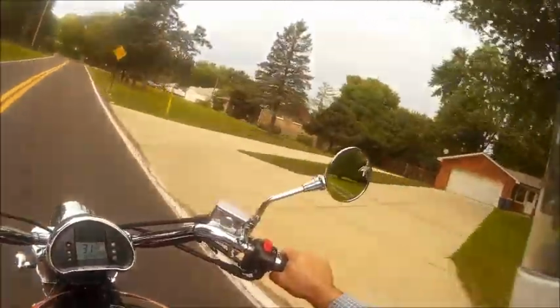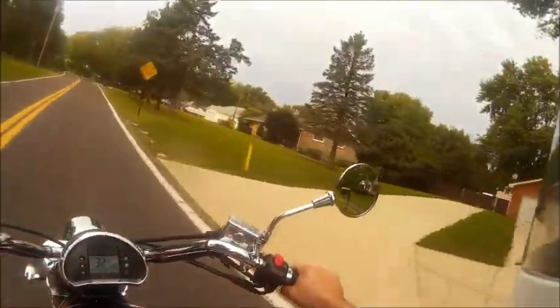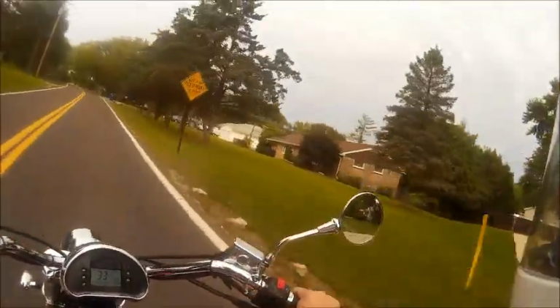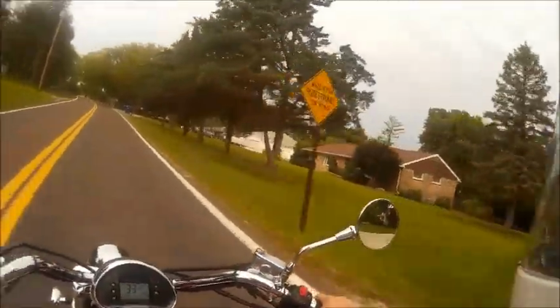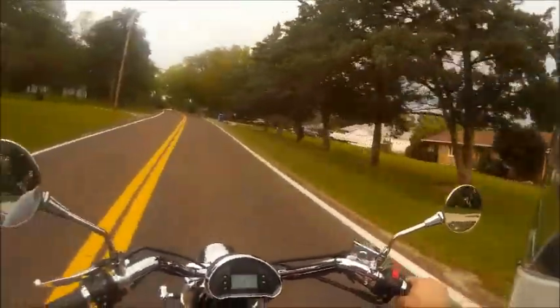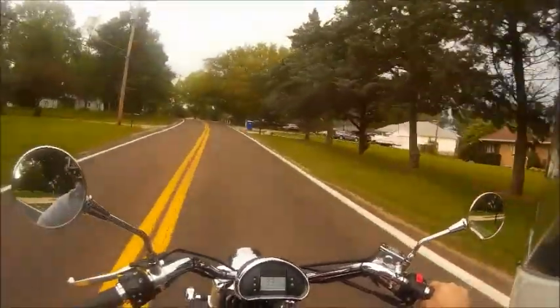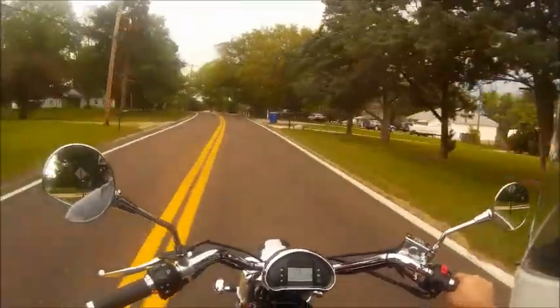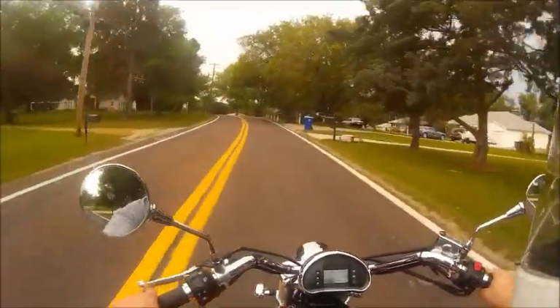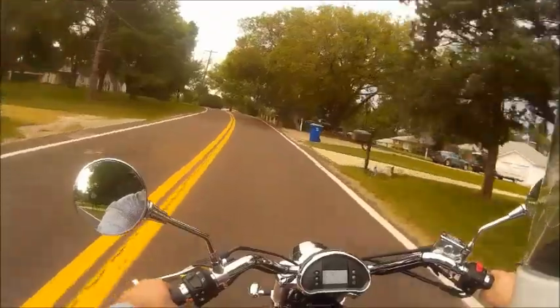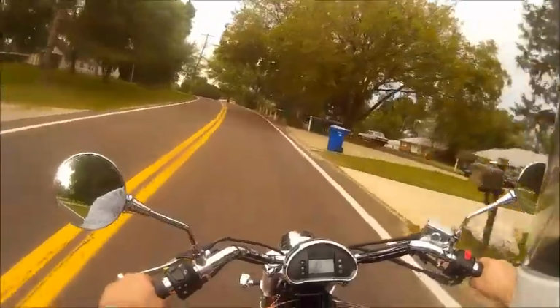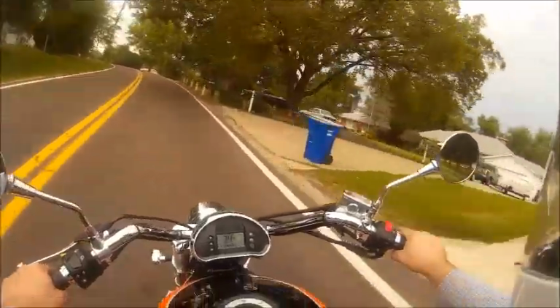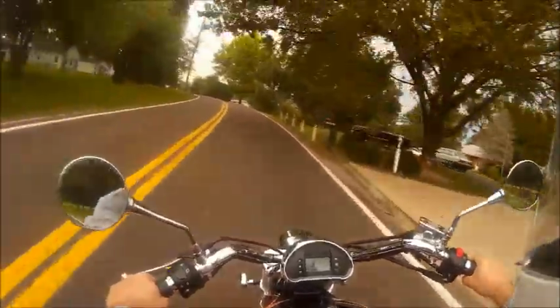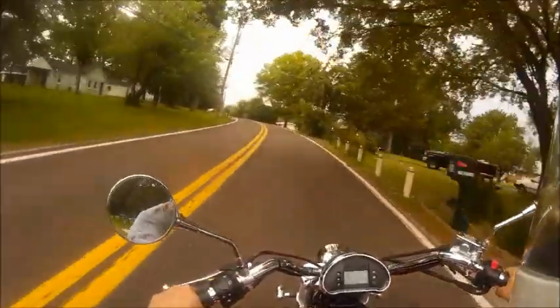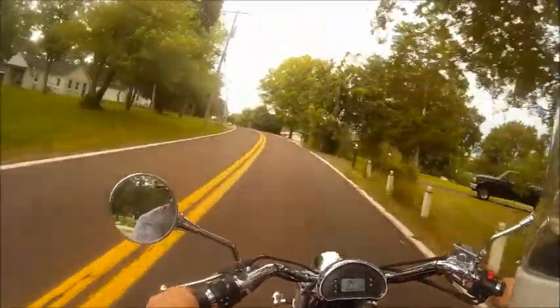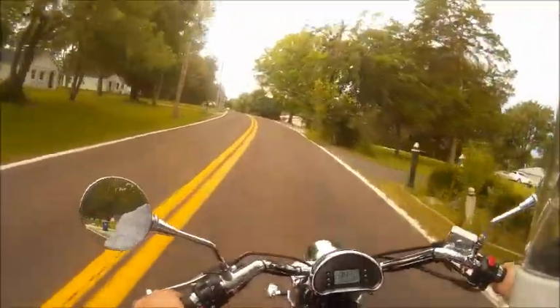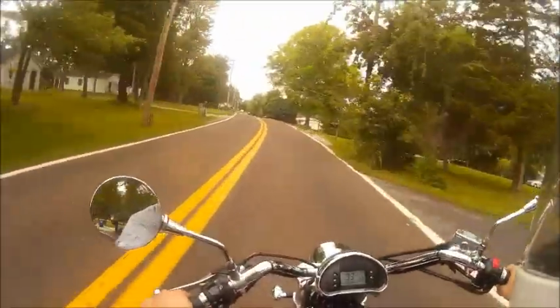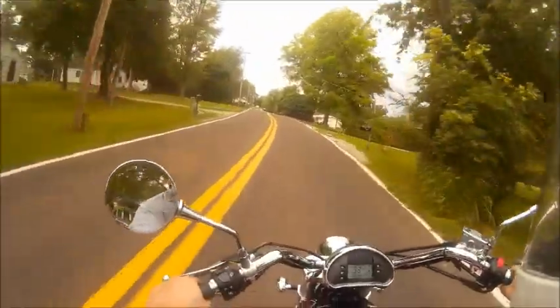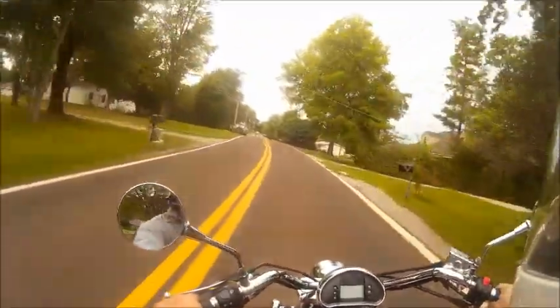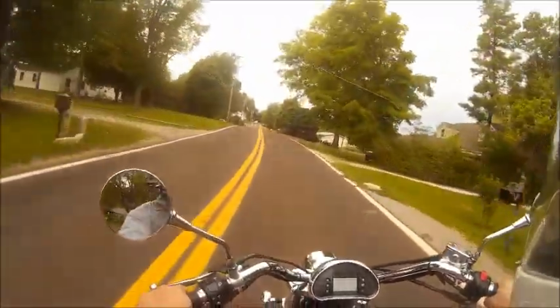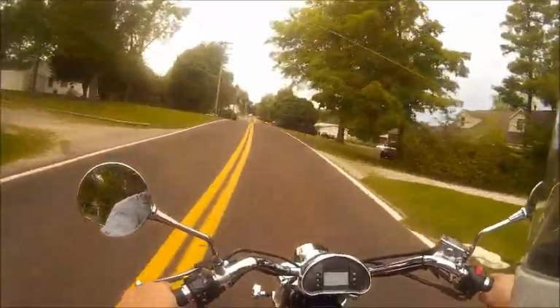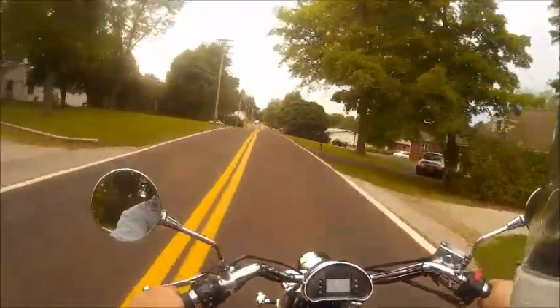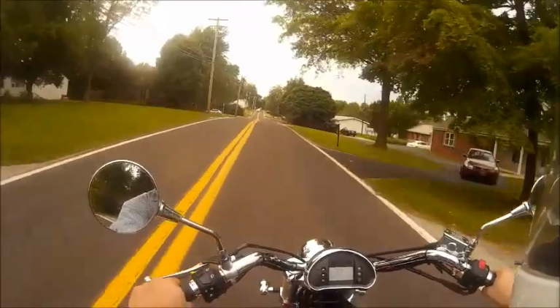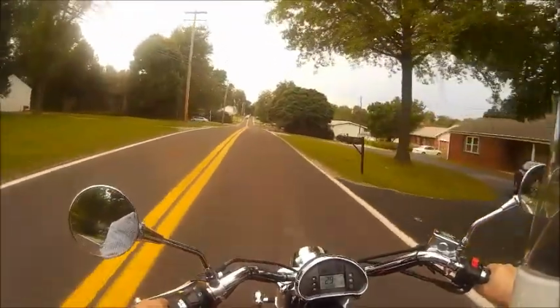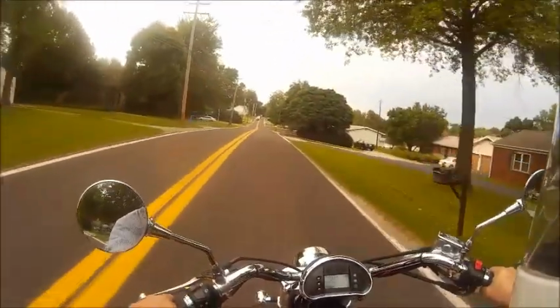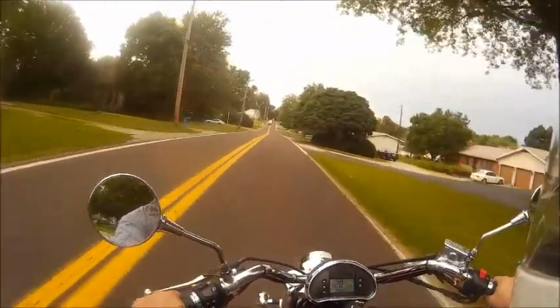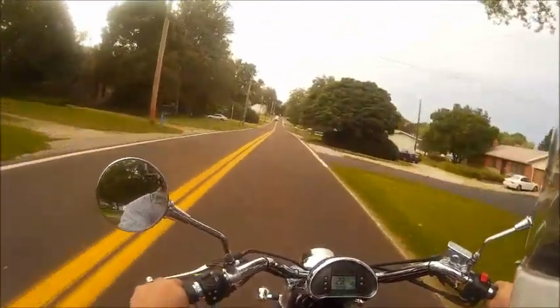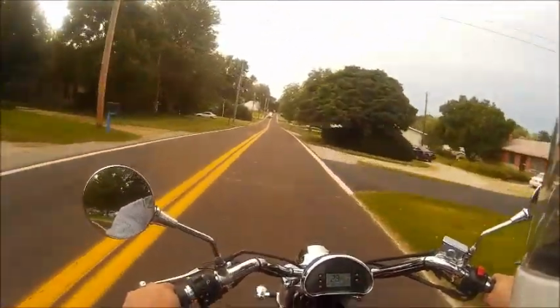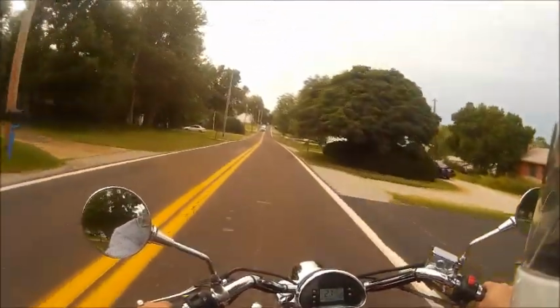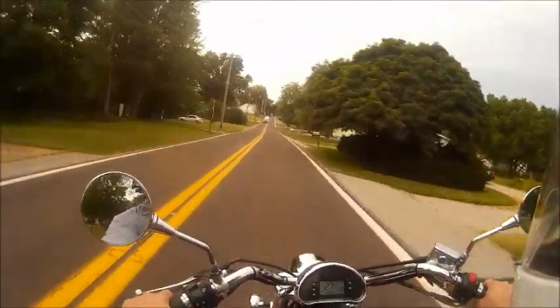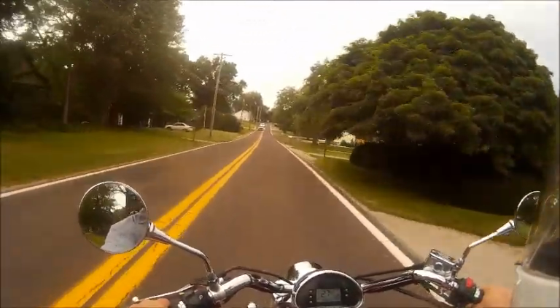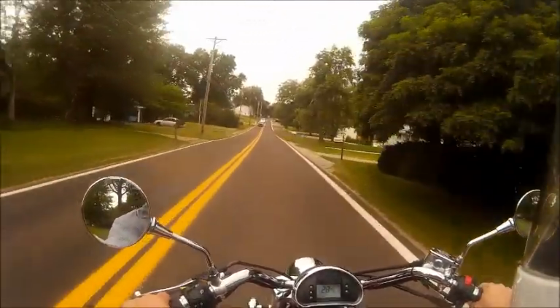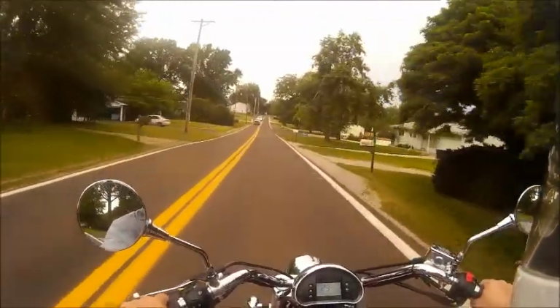It's looking like it's getting ready to rain — I think I just felt something on my hand. So I think we're going to end it there. I'll talk to you guys later.